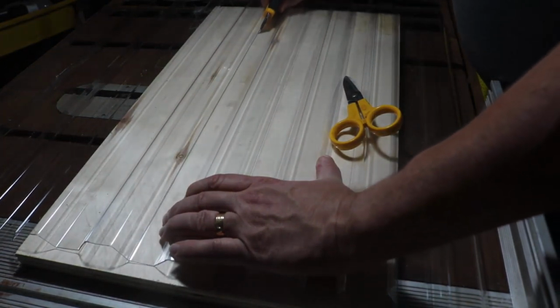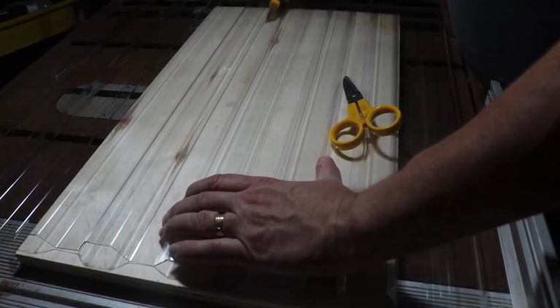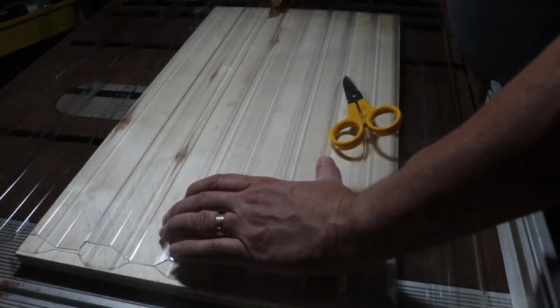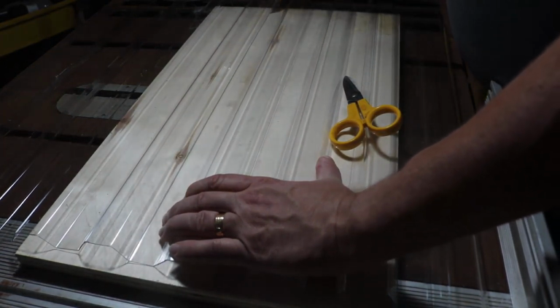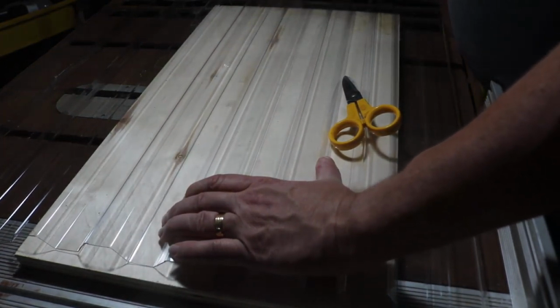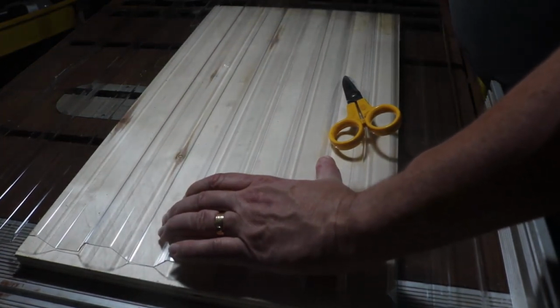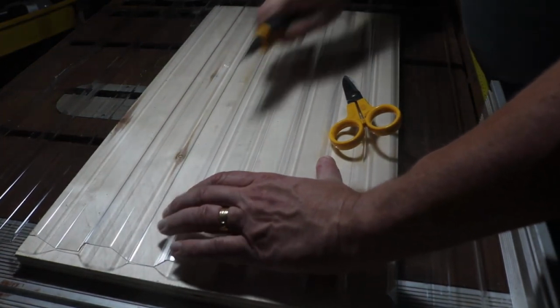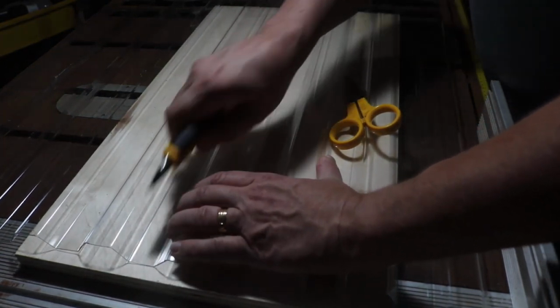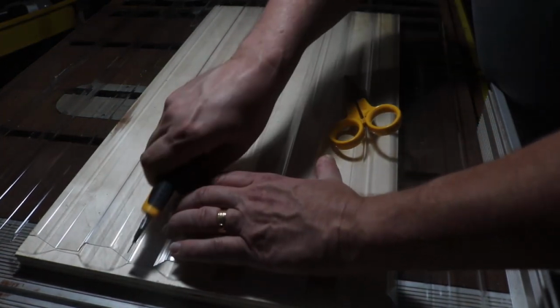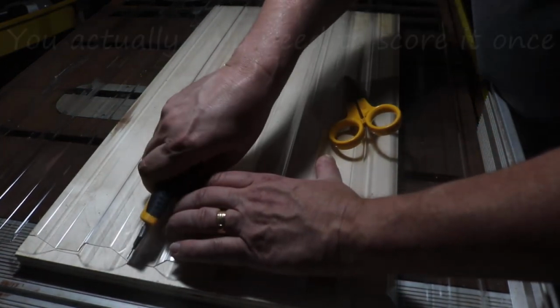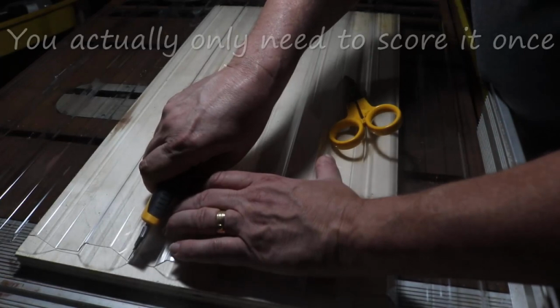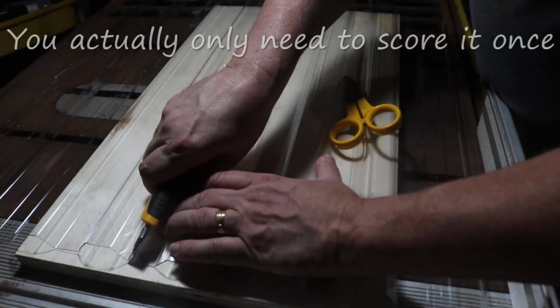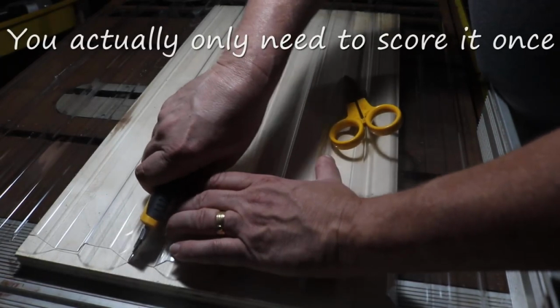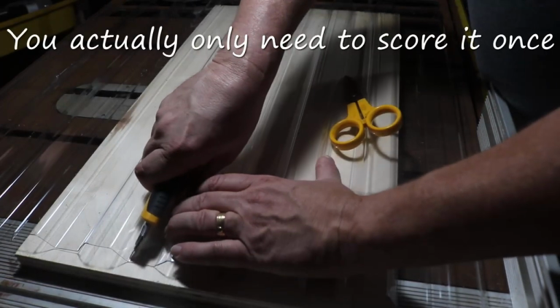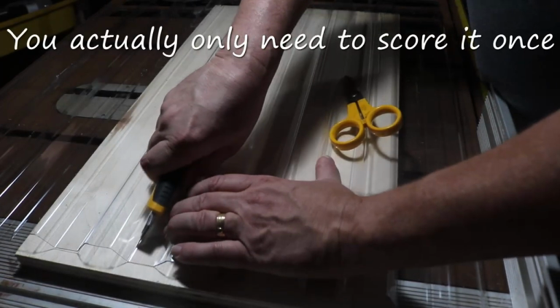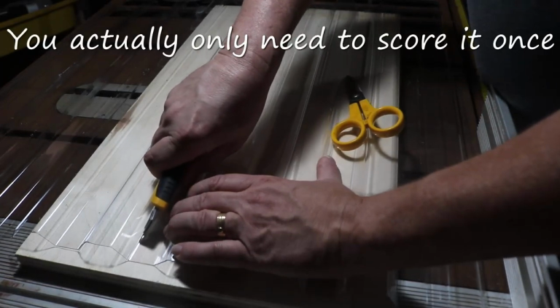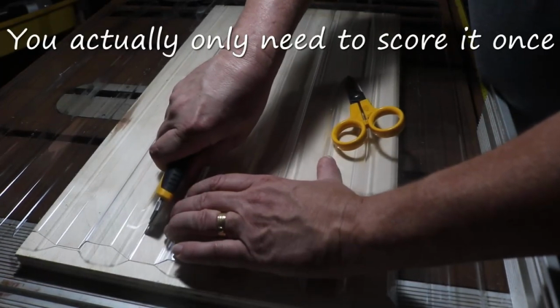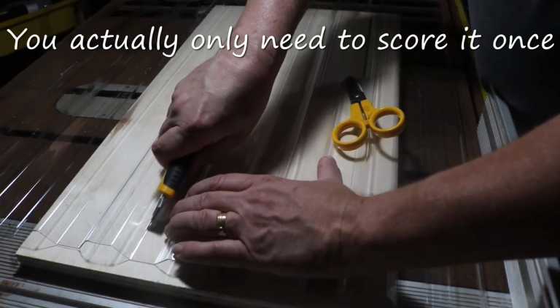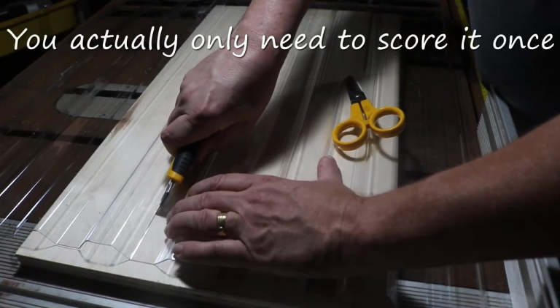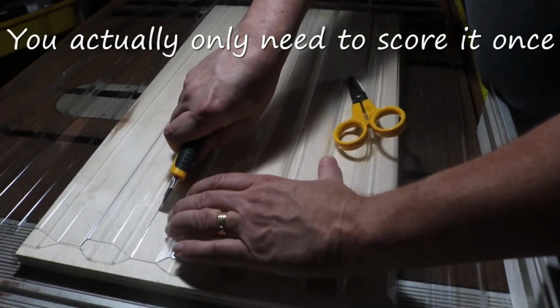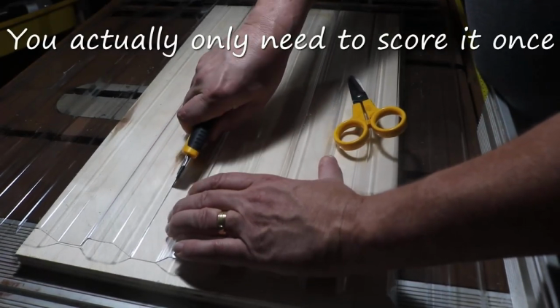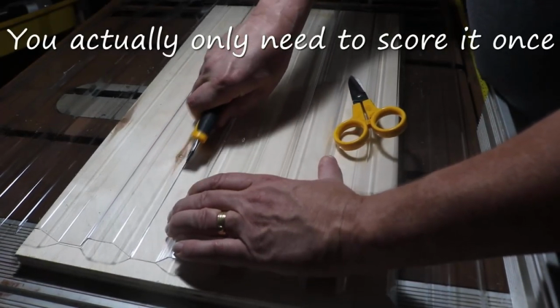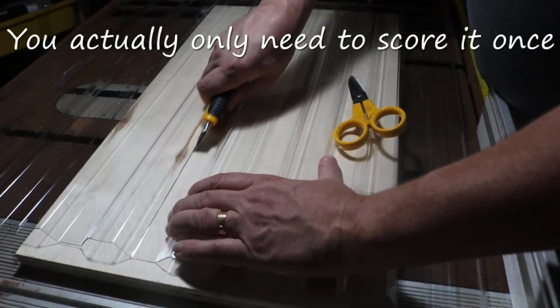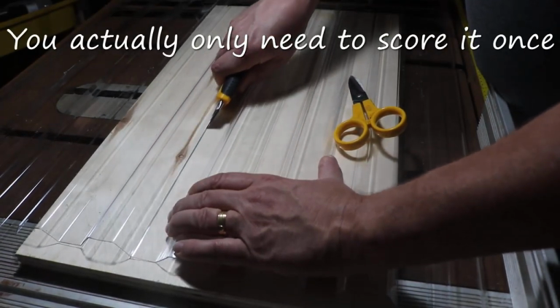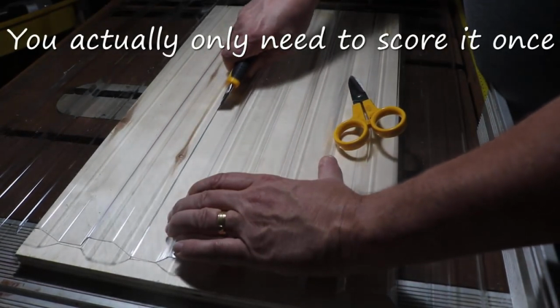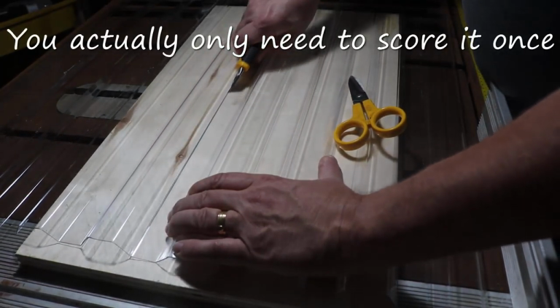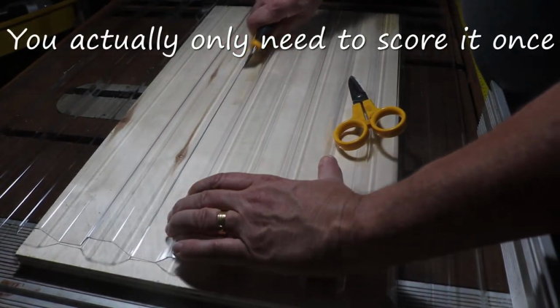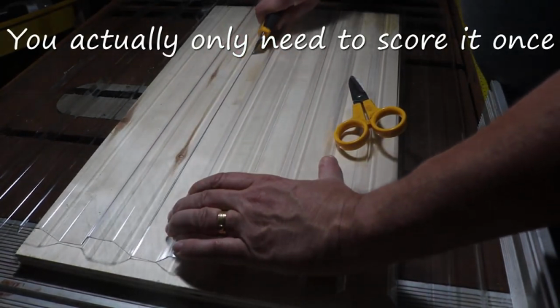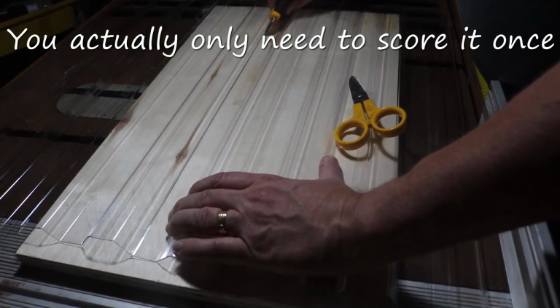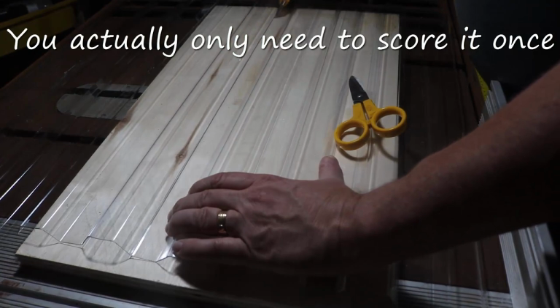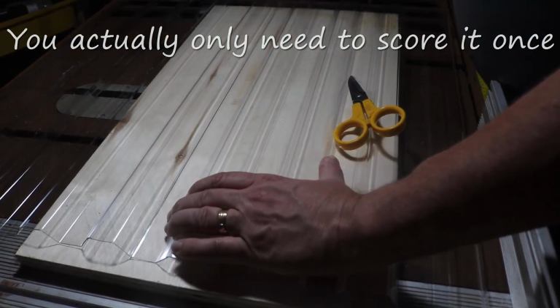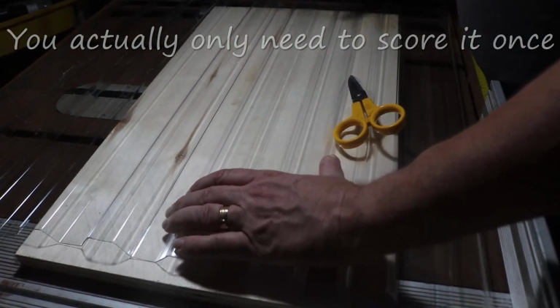If you cut it properly, there's always a flap at one end. You'll see as we go along how that works out — it makes it much simpler.